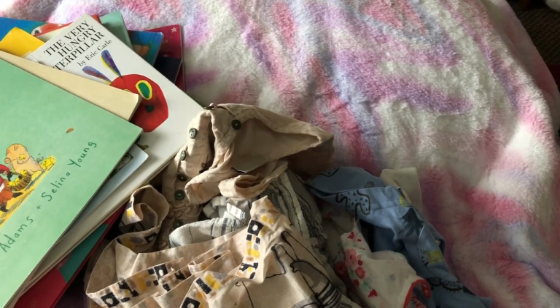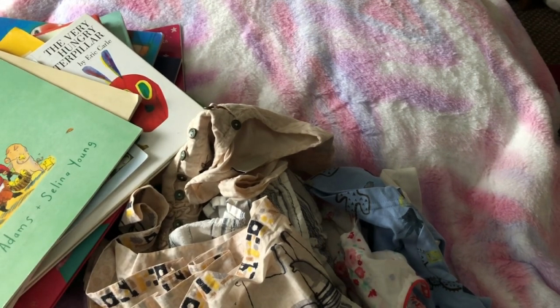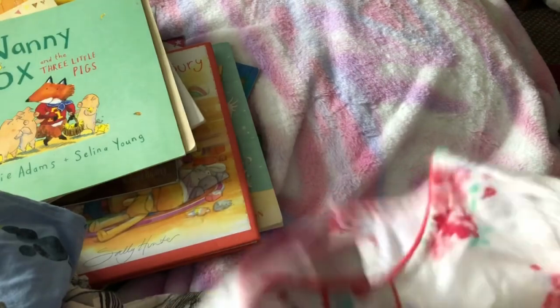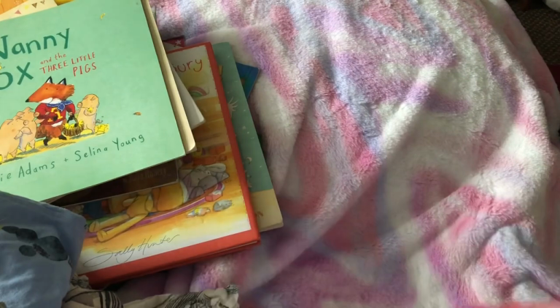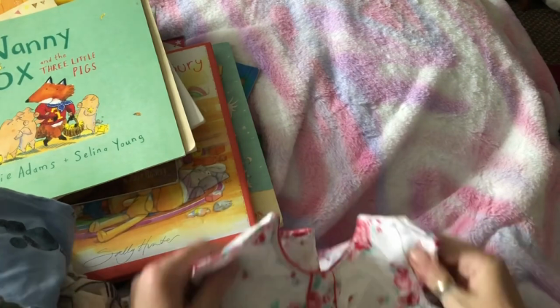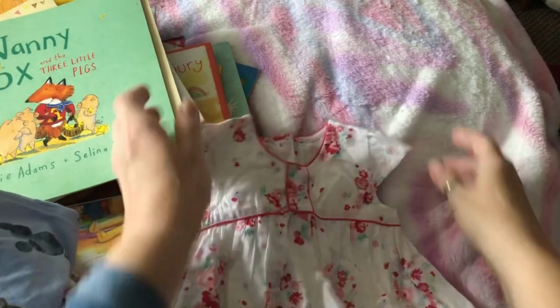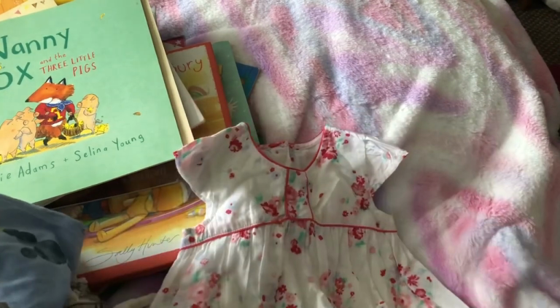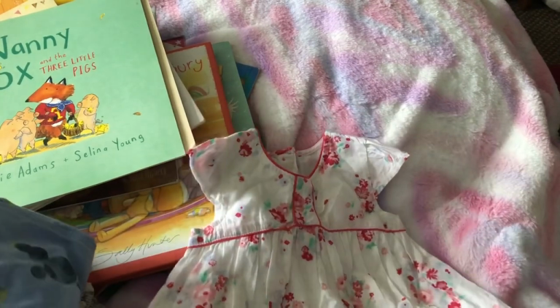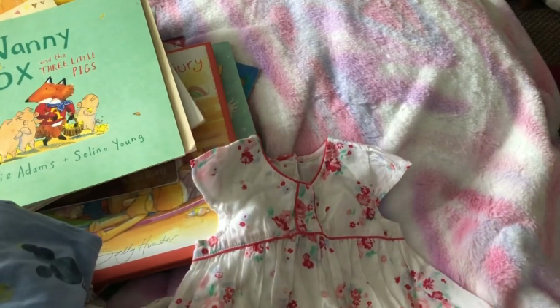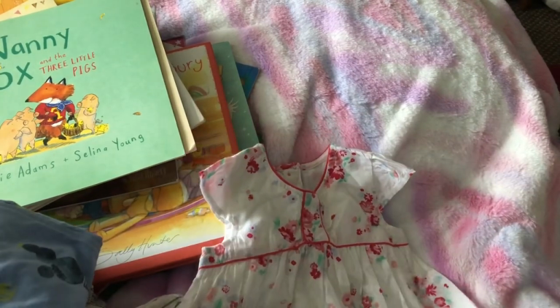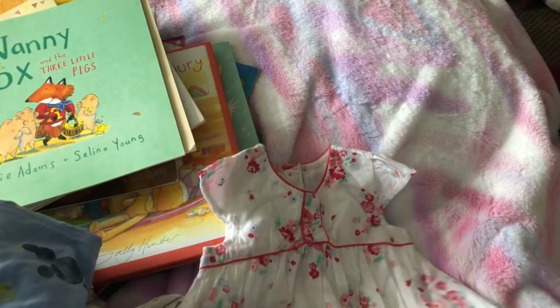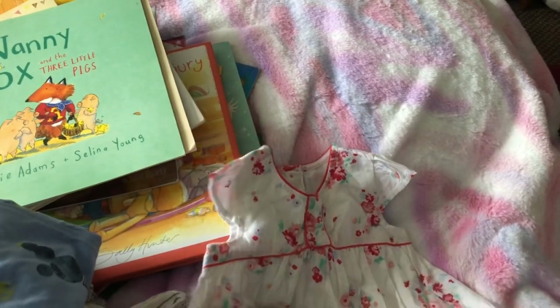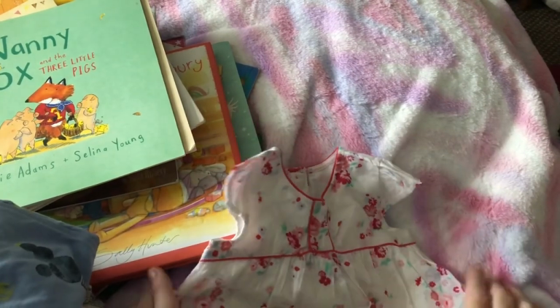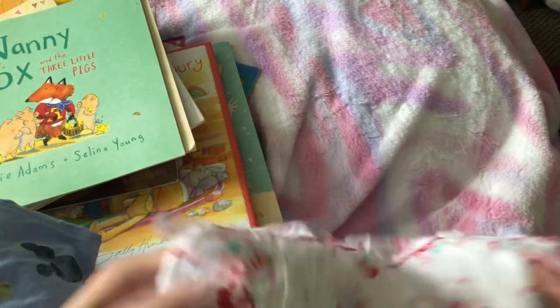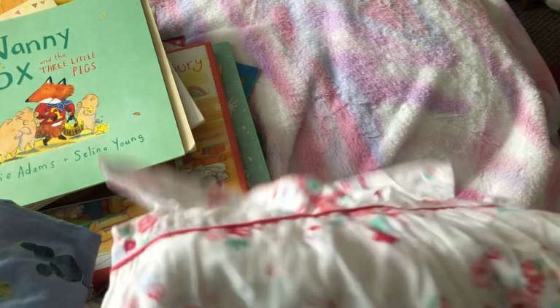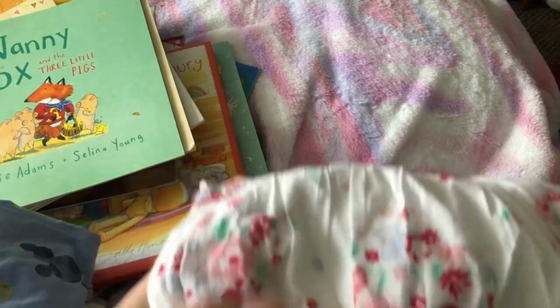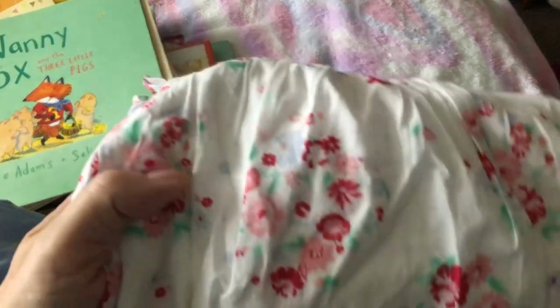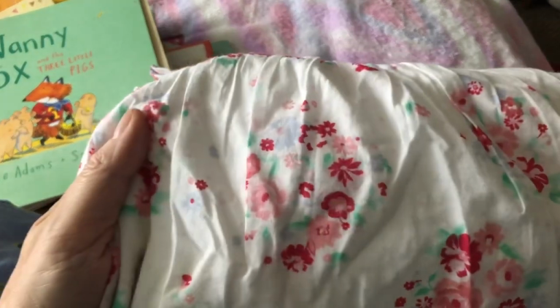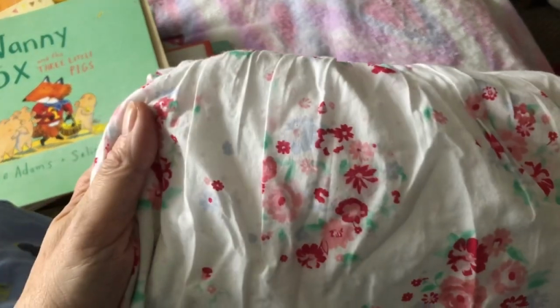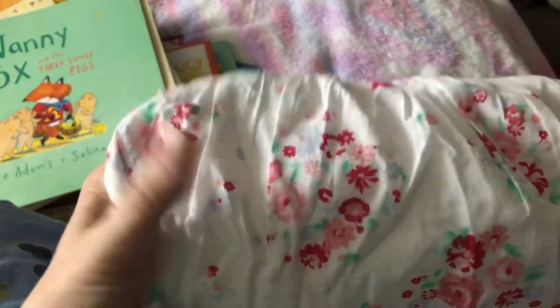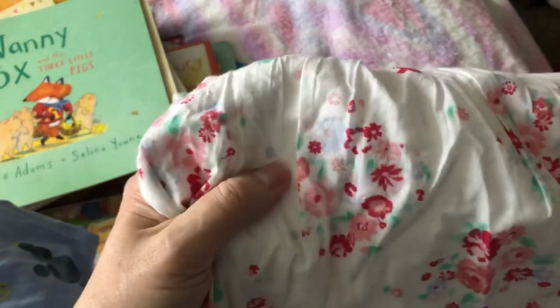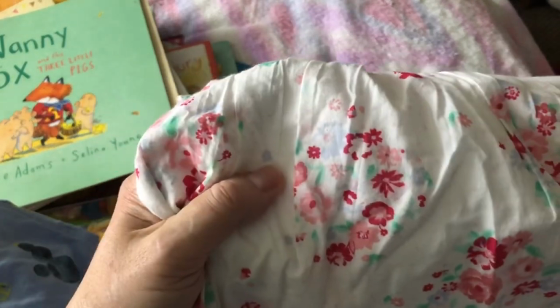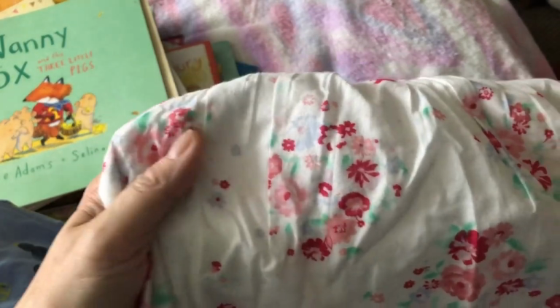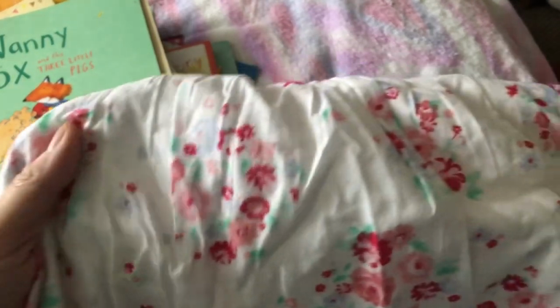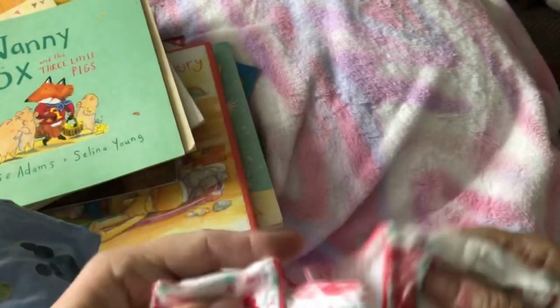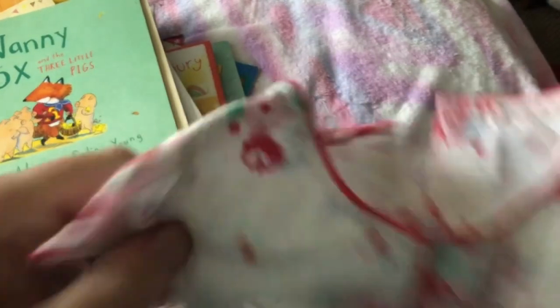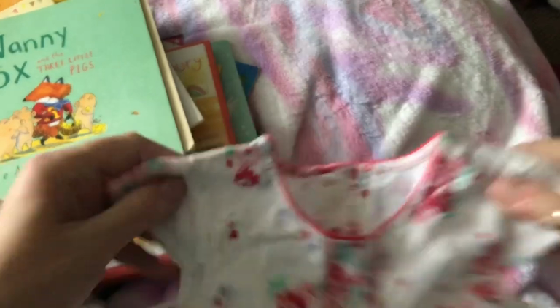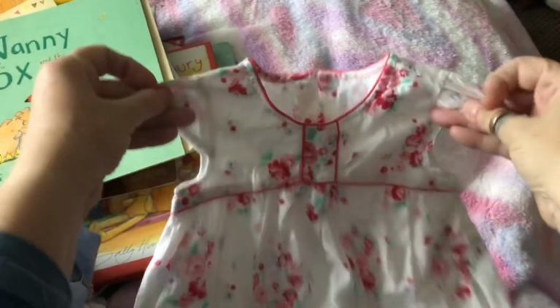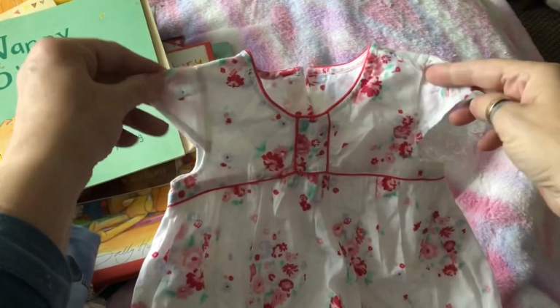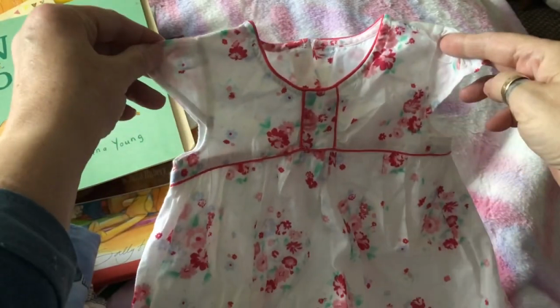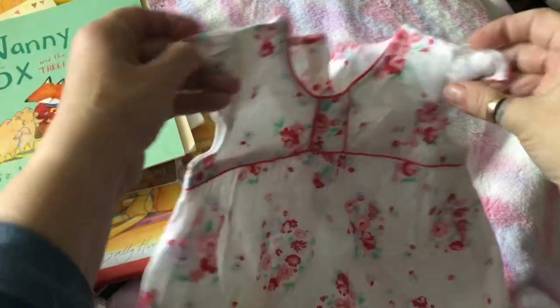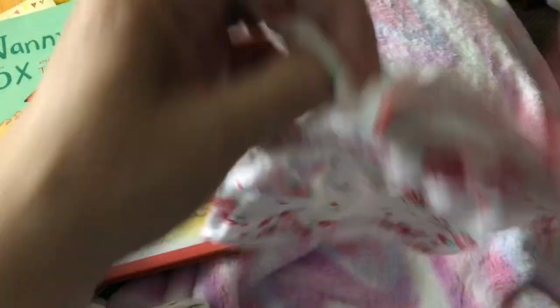Look at this little dress — isn't it beautiful? I think it was 50p. It's got lovely flowers on it, like roses in reds, and there are little blue flowers on there as well. Just beautiful. I thought it was so pretty for the summer.